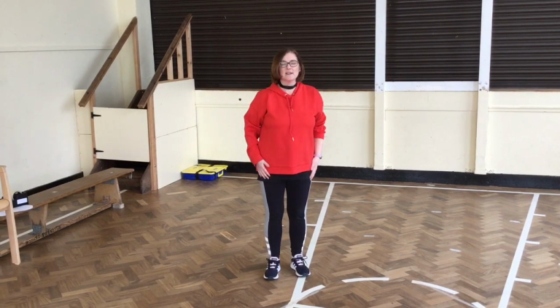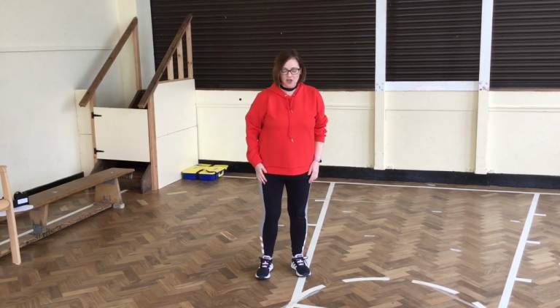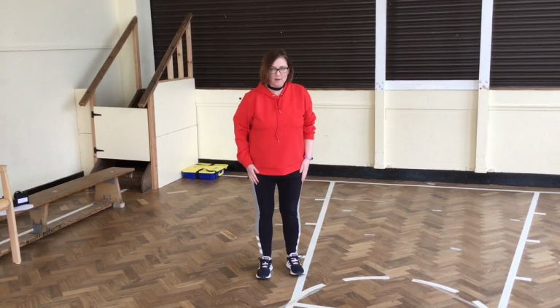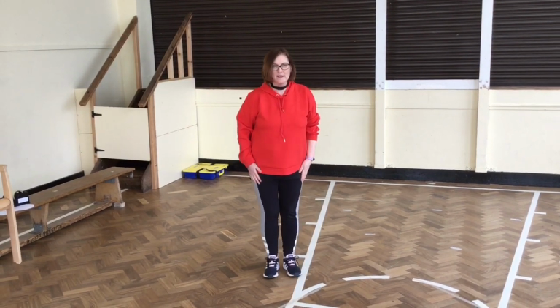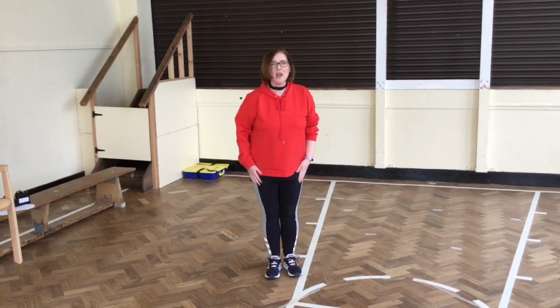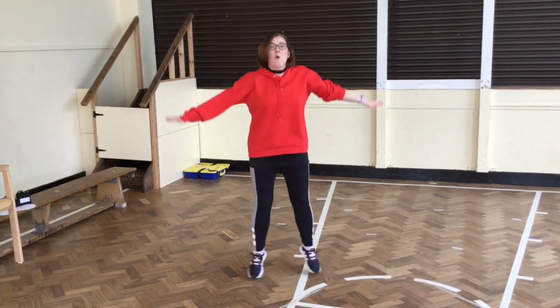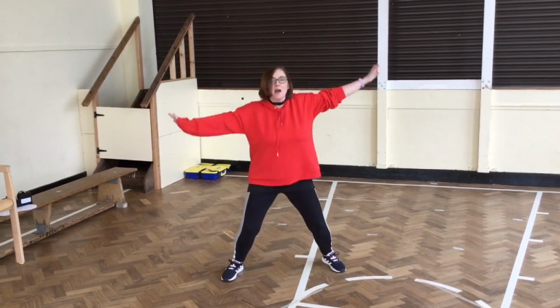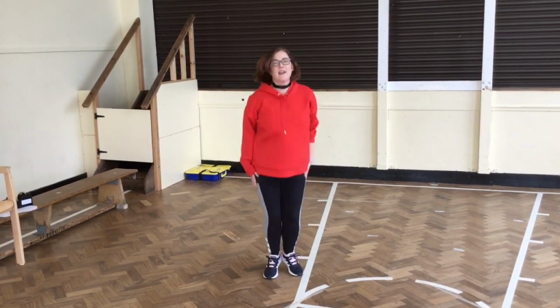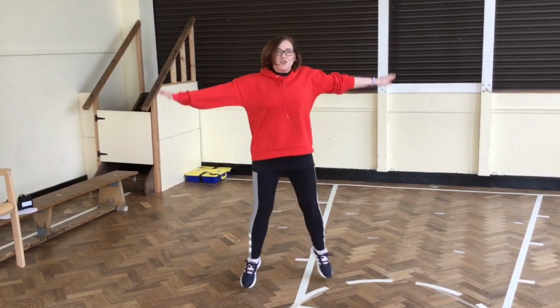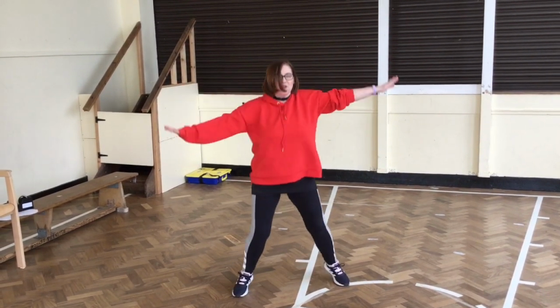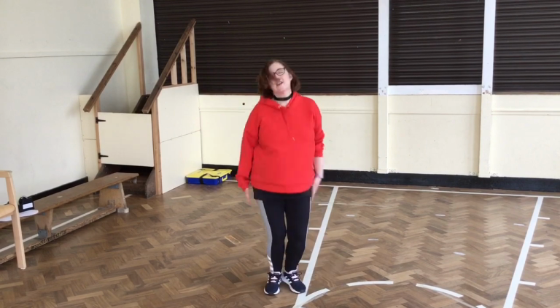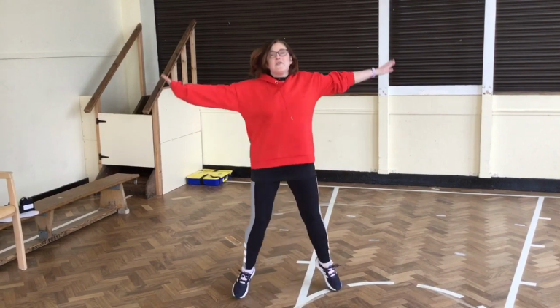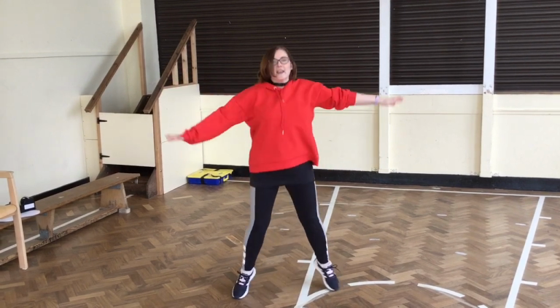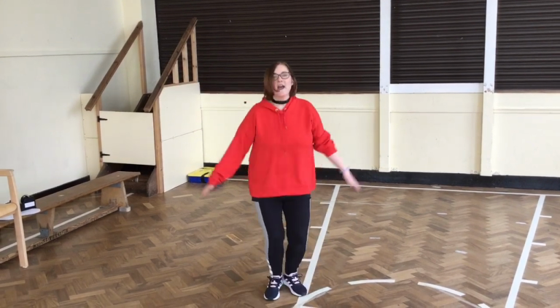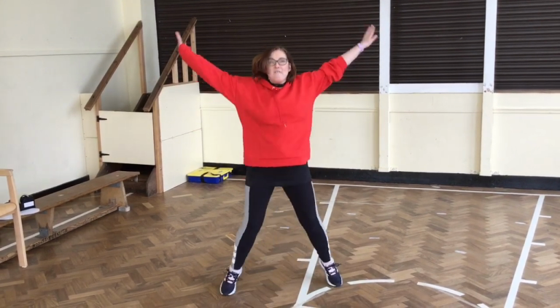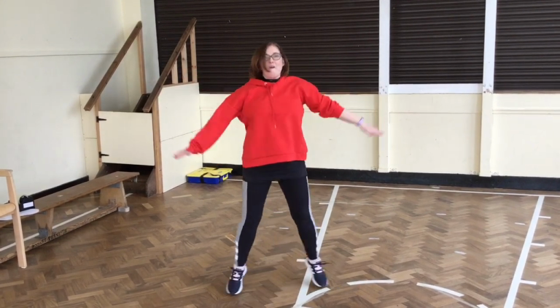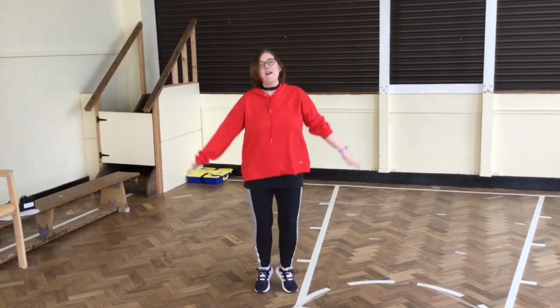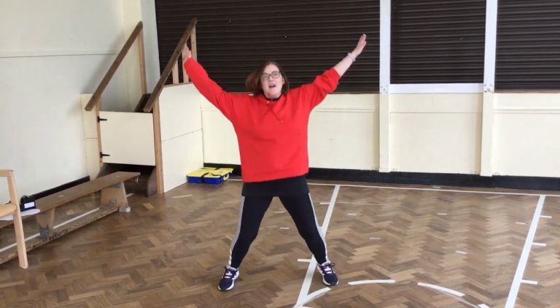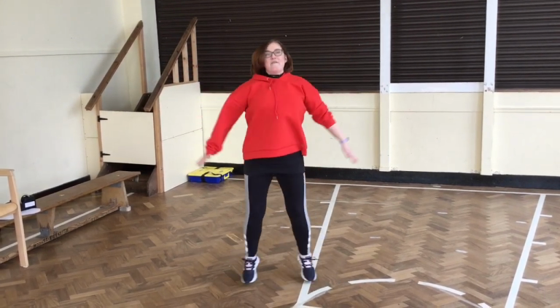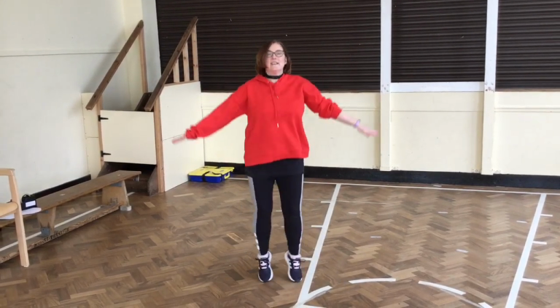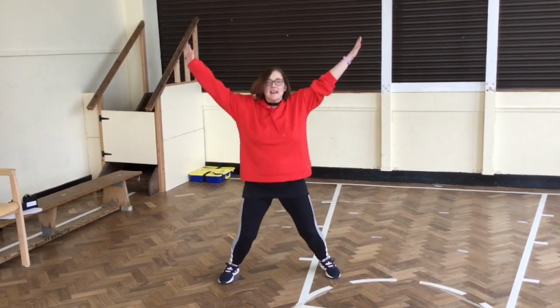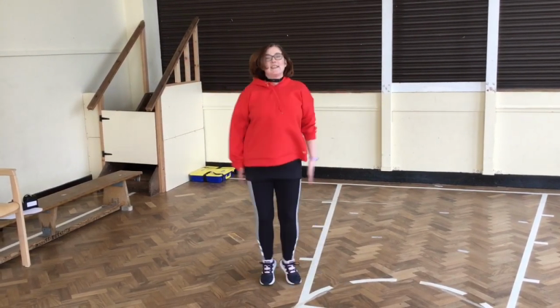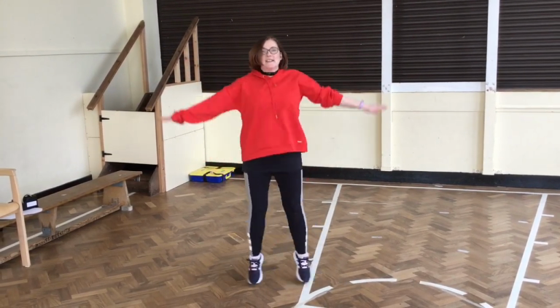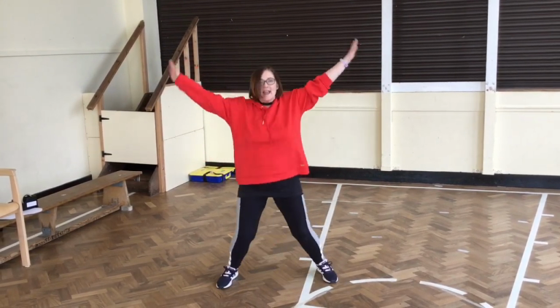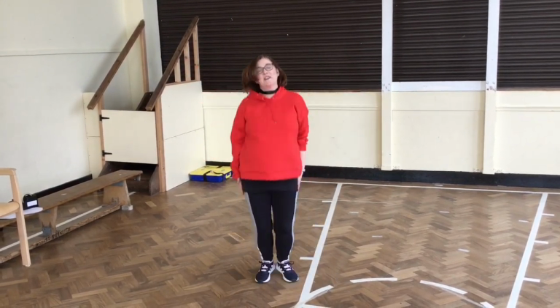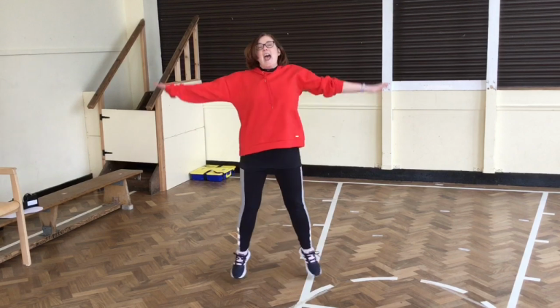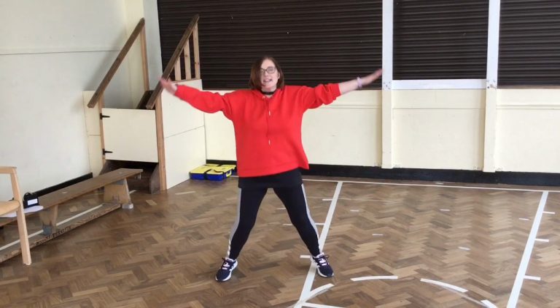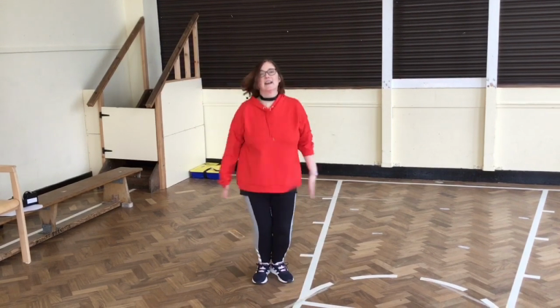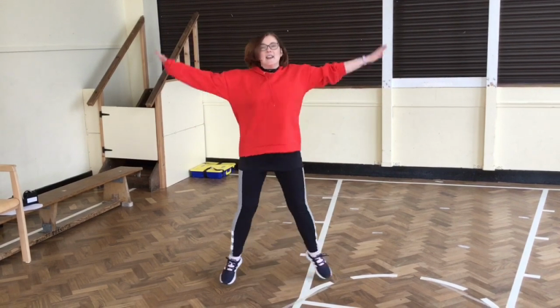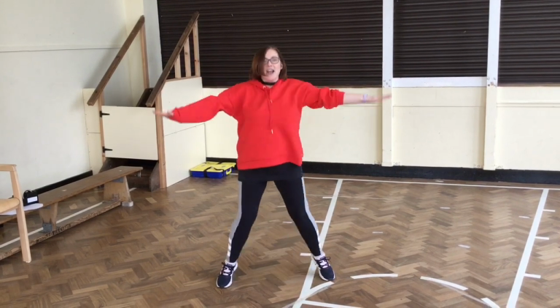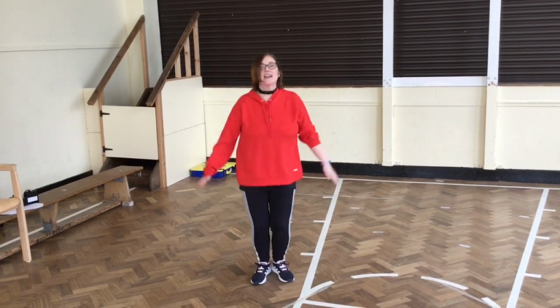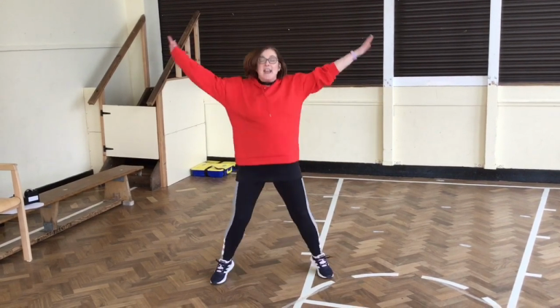Nice star jumps. One, two, three, four, five, six, seven, eight, nine, ten.